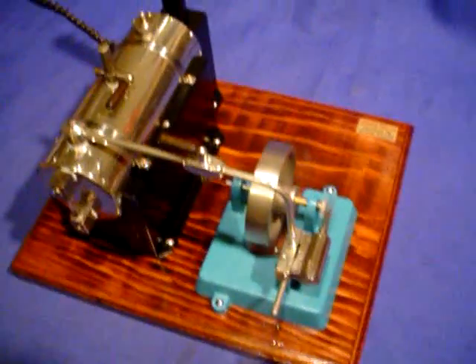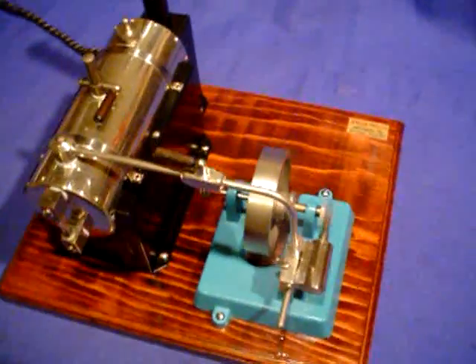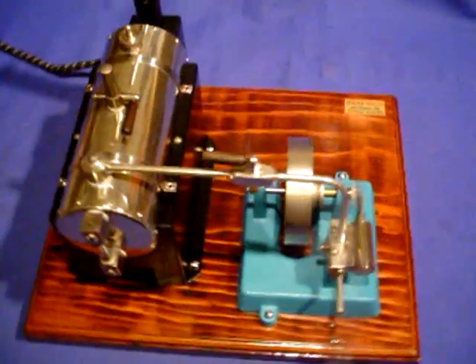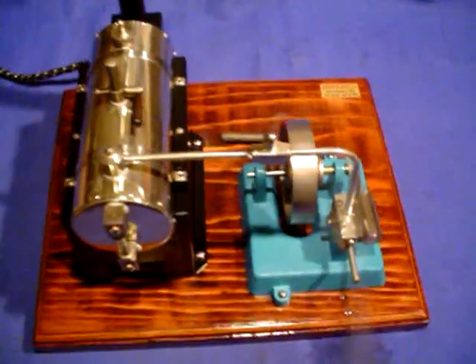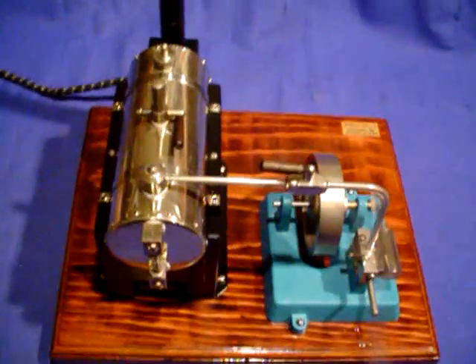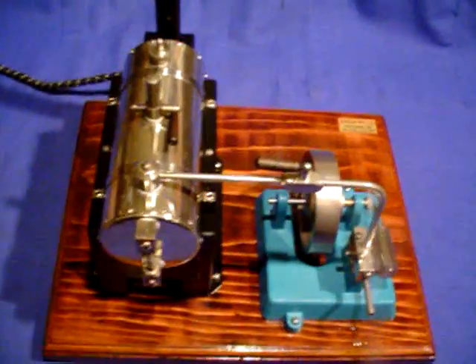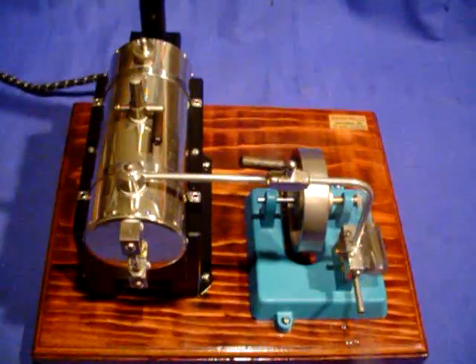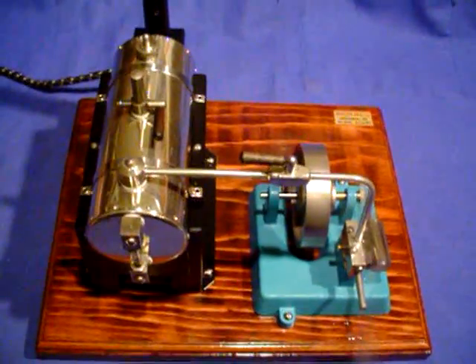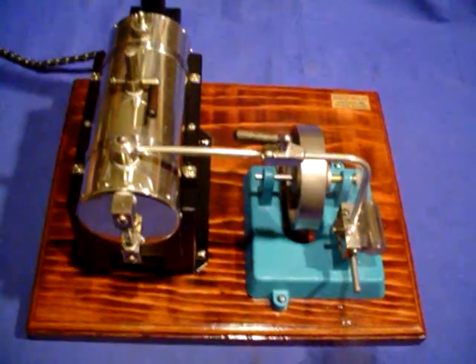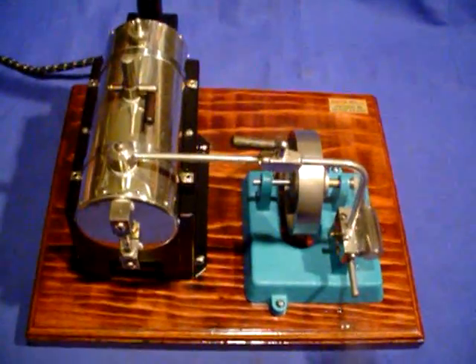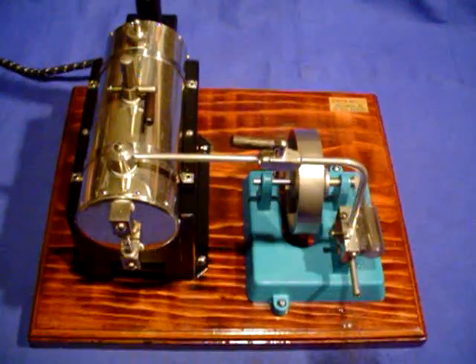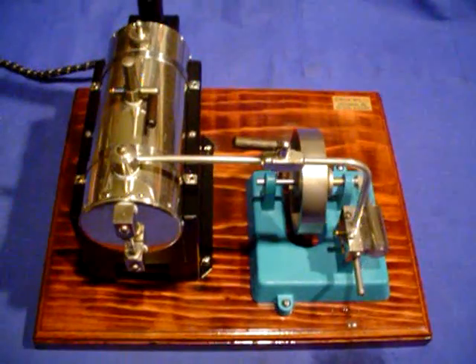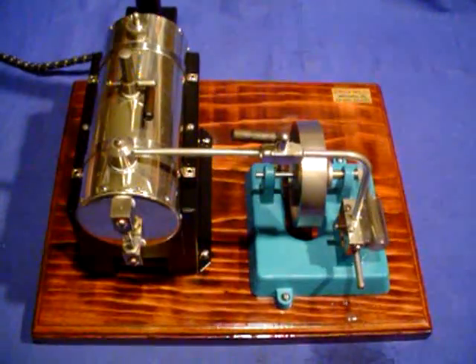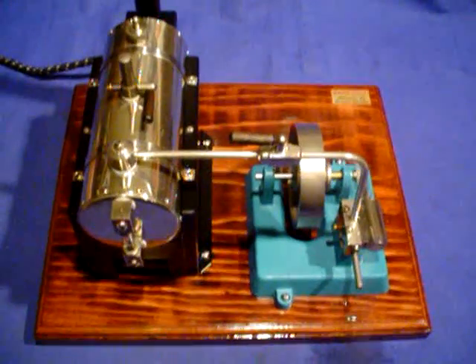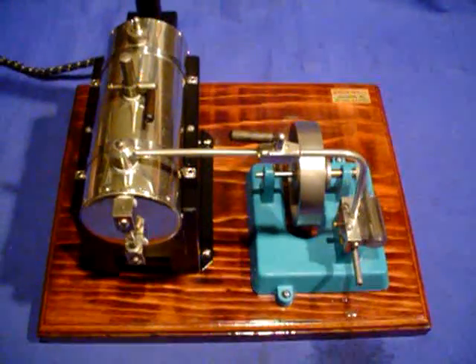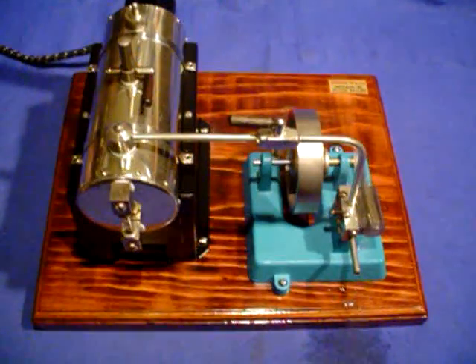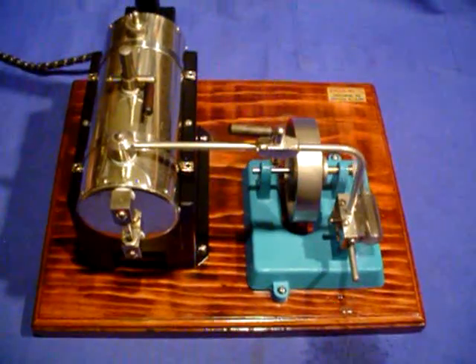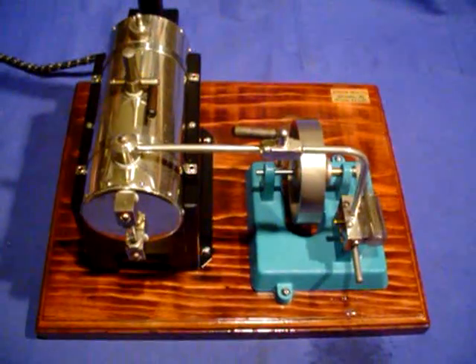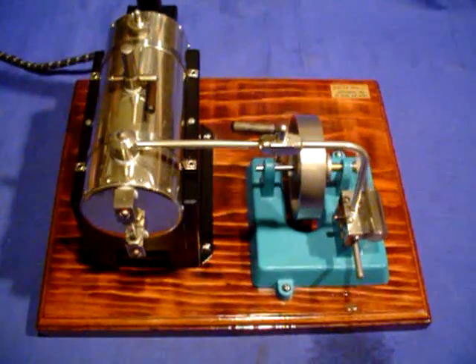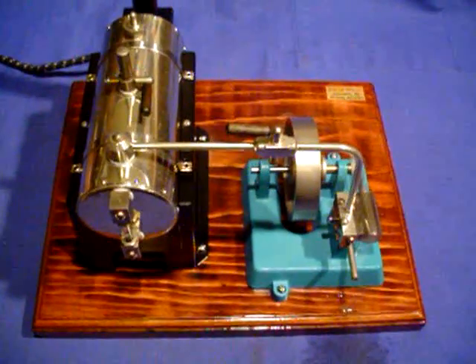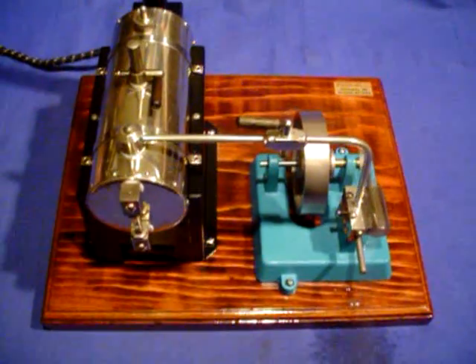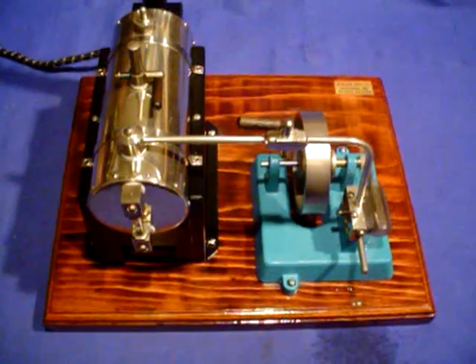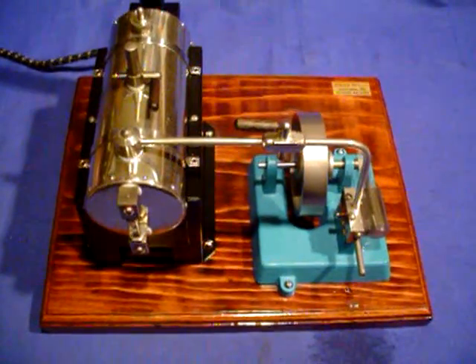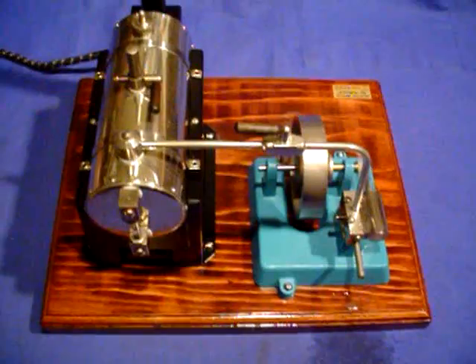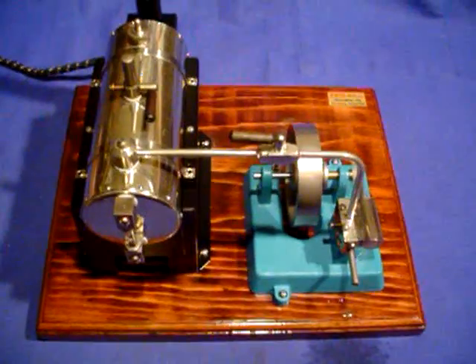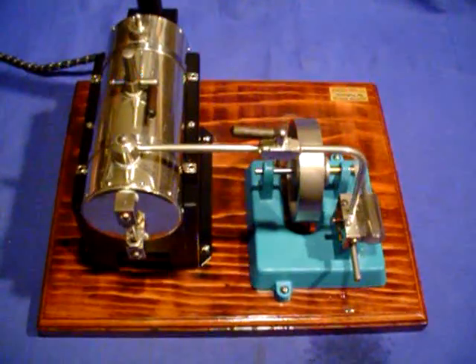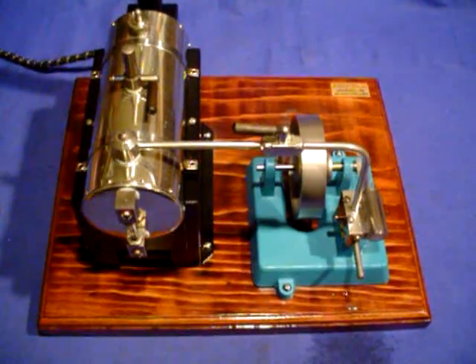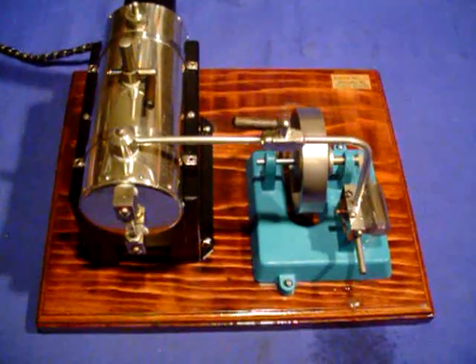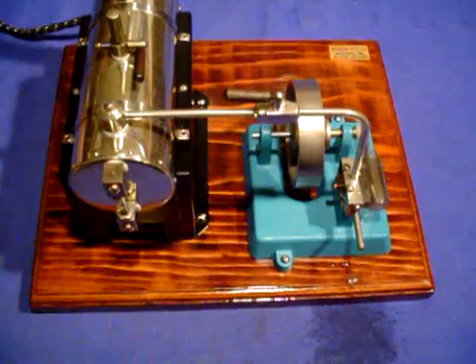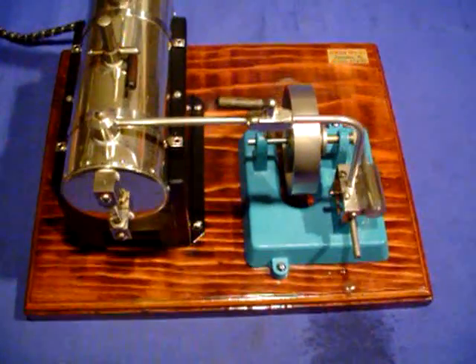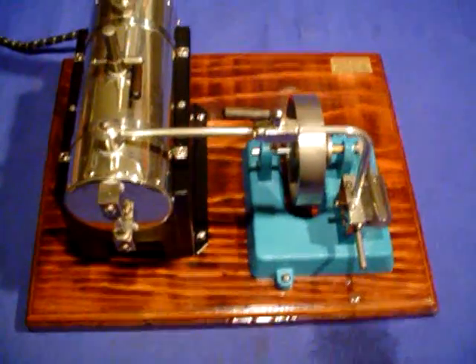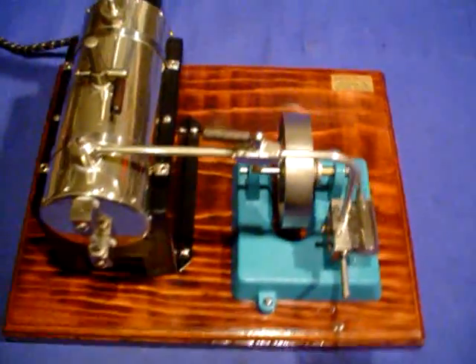I've completely restored it — finished this one from the bottom up. All finishes have been redone: wood, cast-iron, and the firebox. And I'm very, very pleased with how this thing runs.